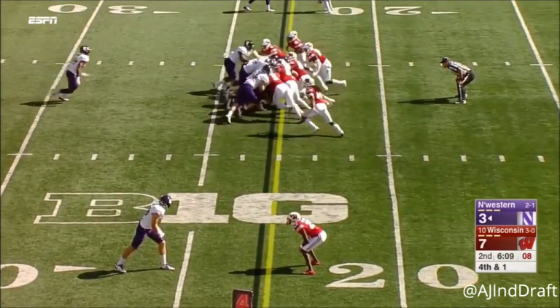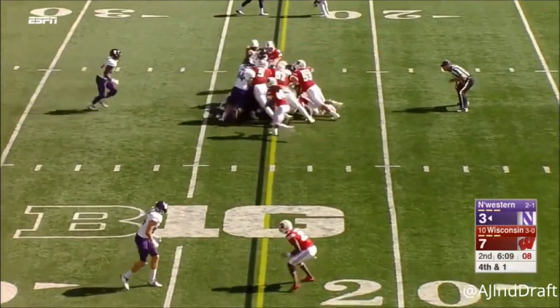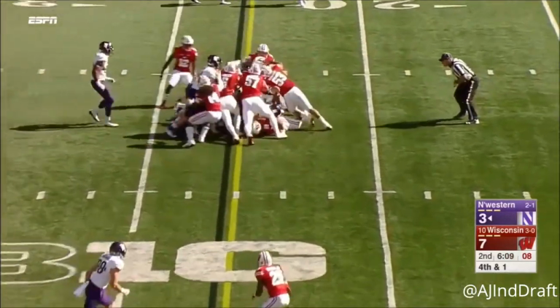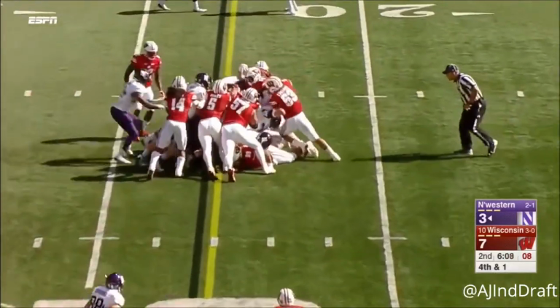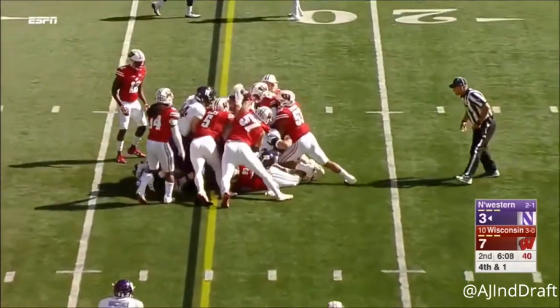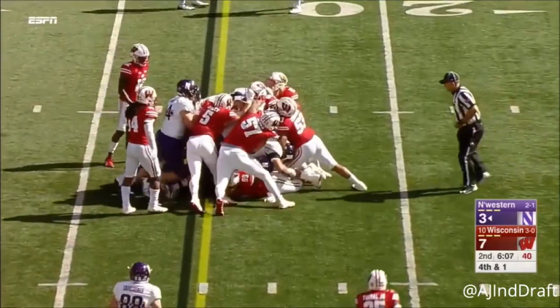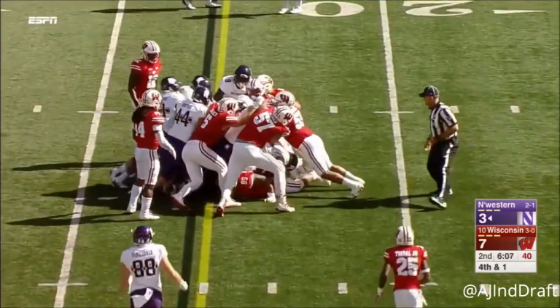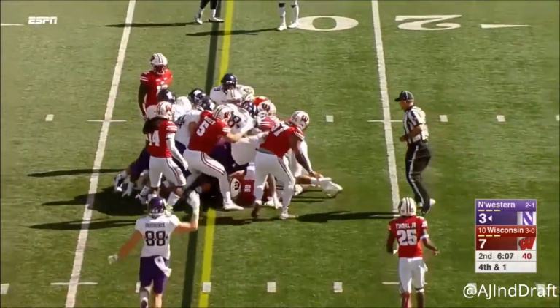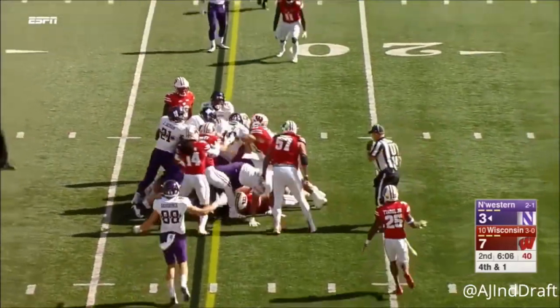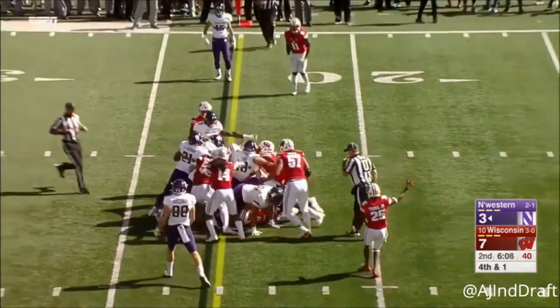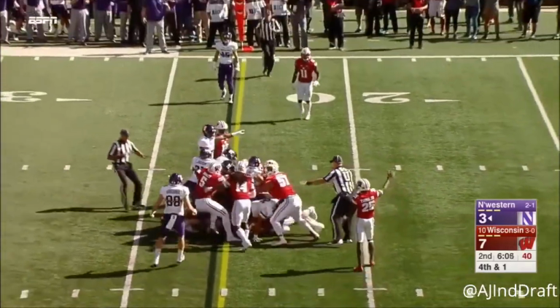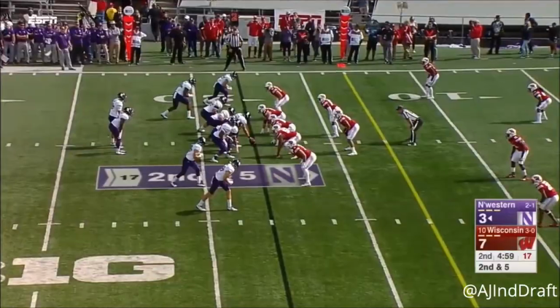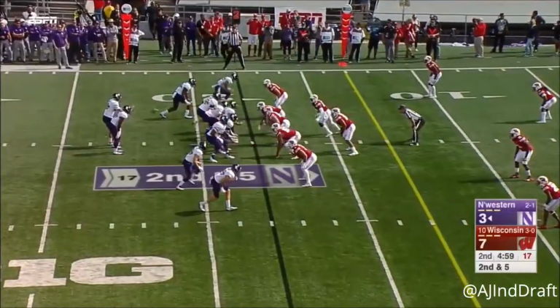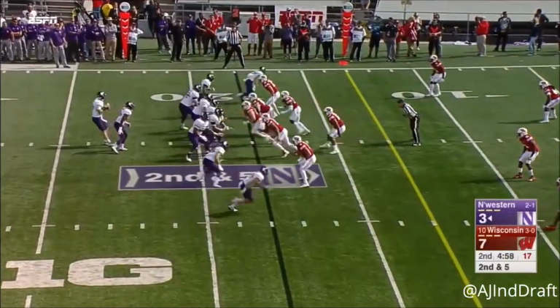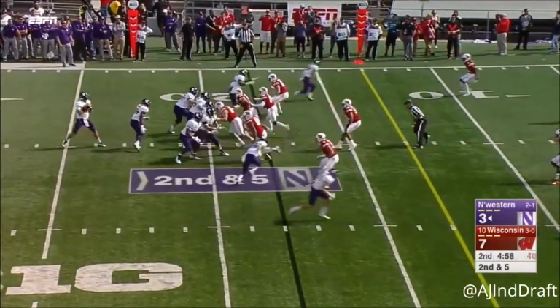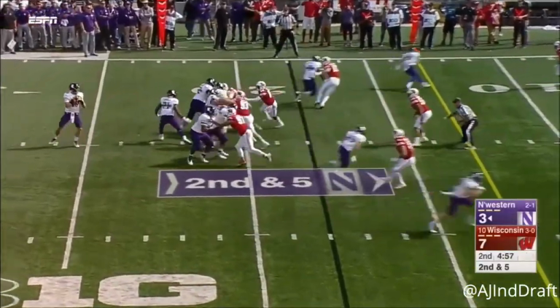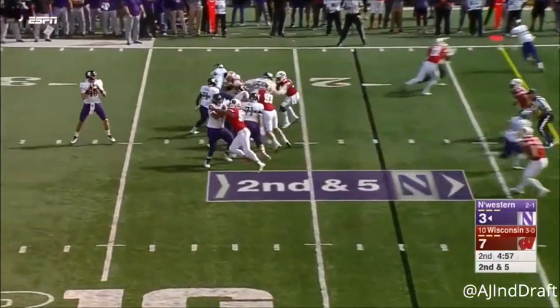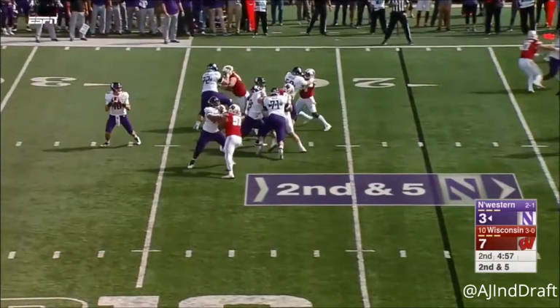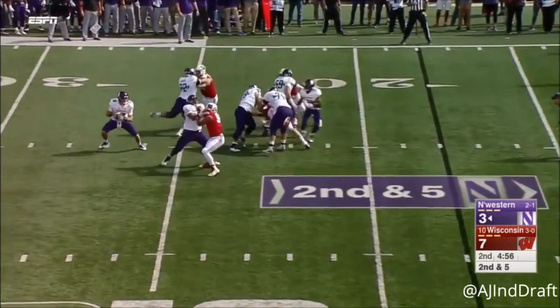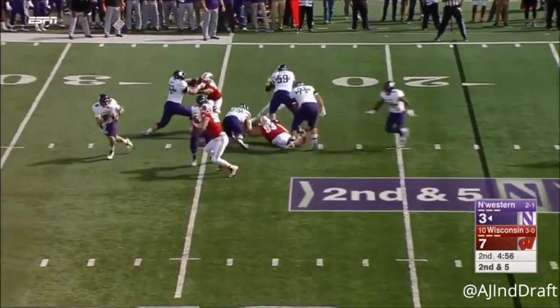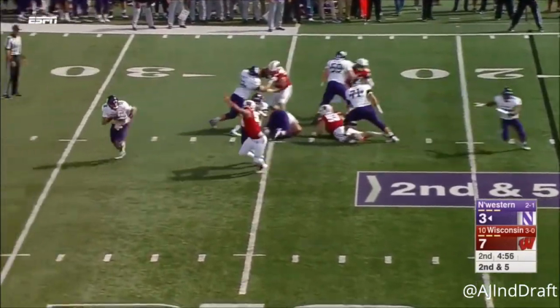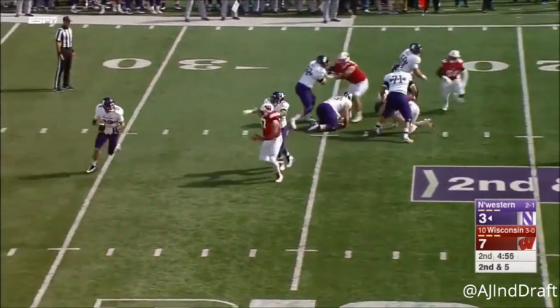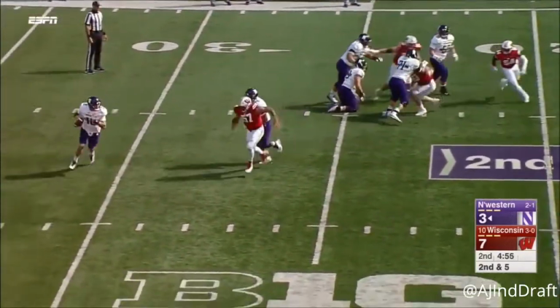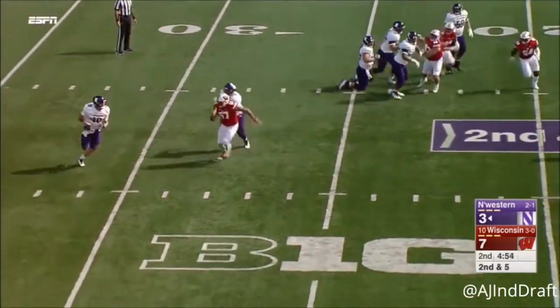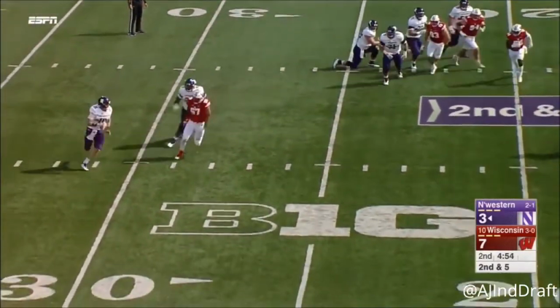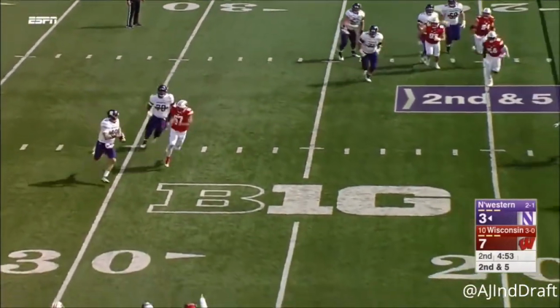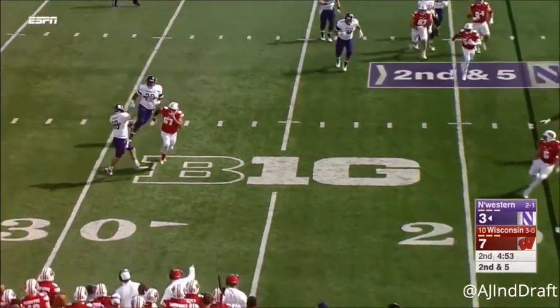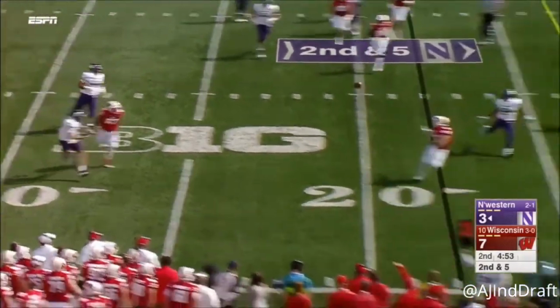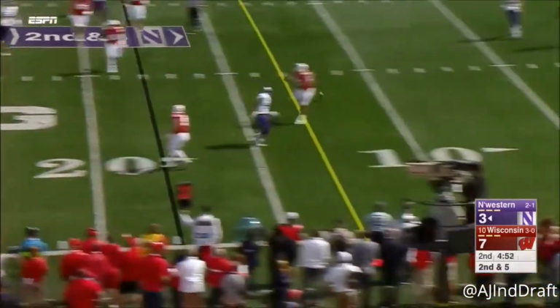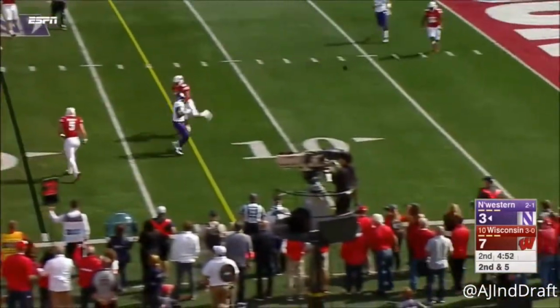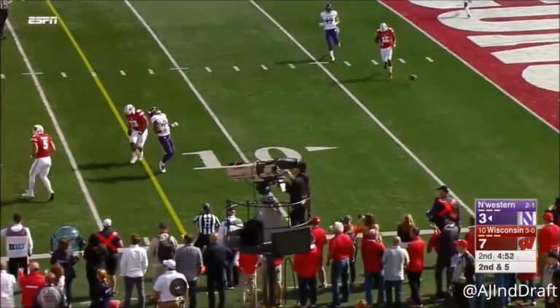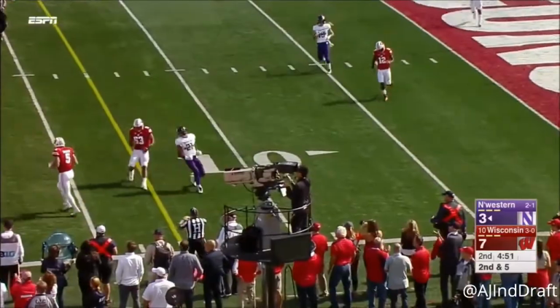Thorson will quarterback sneak — does he move the pile enough? Injury back in August. Thorson flushed out of the pocket, extending the play, another flag down and throws.